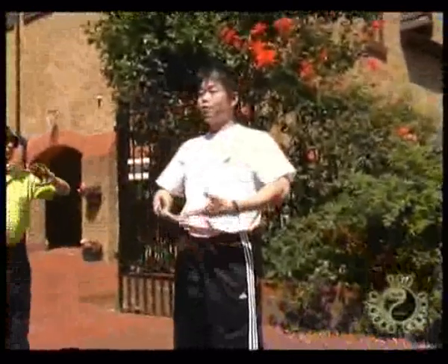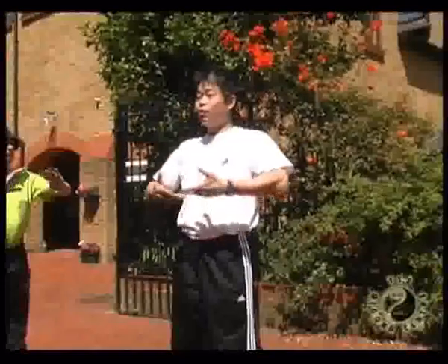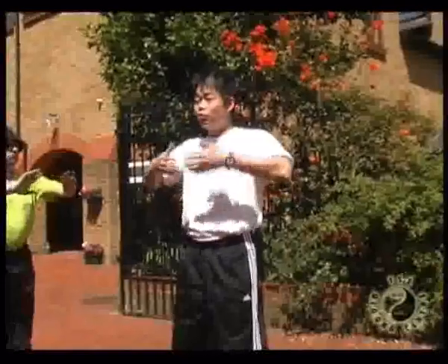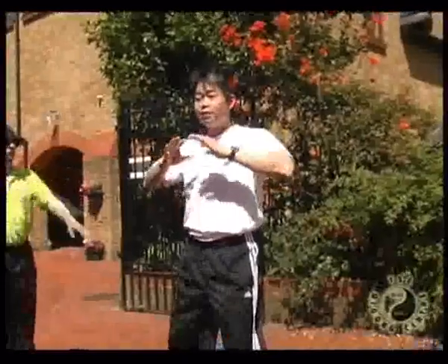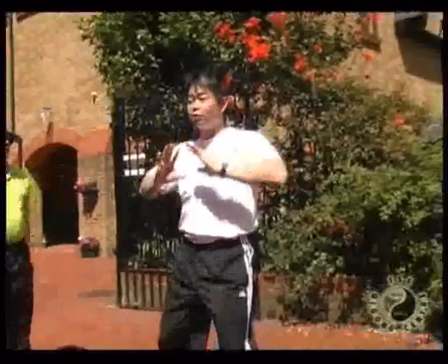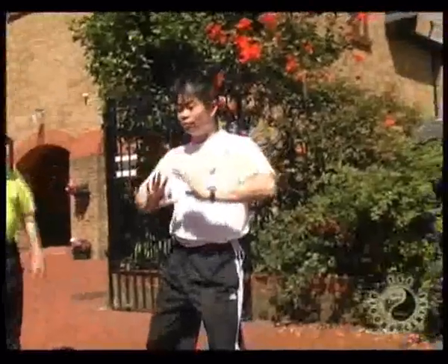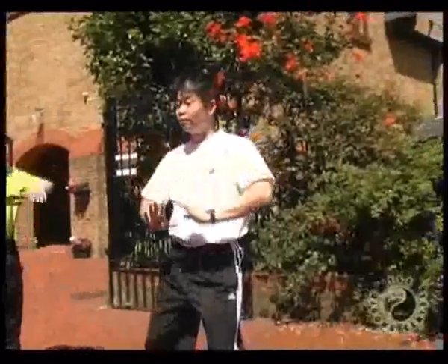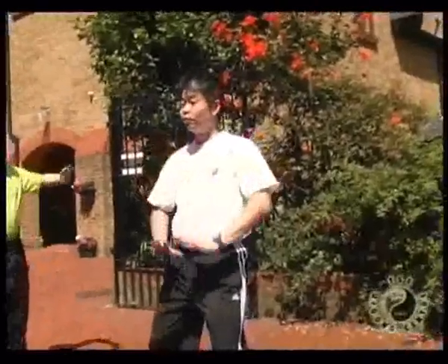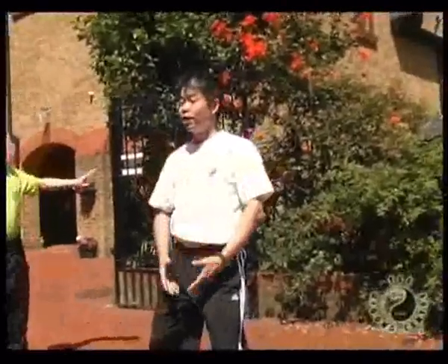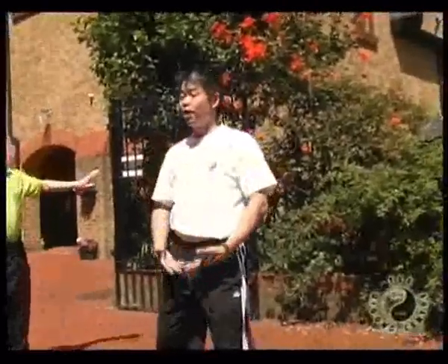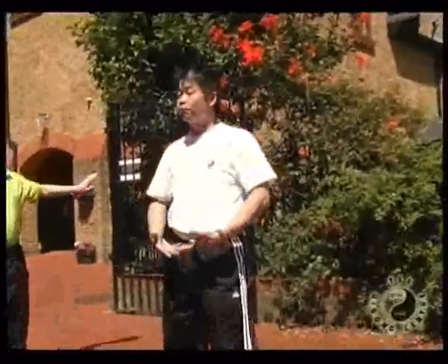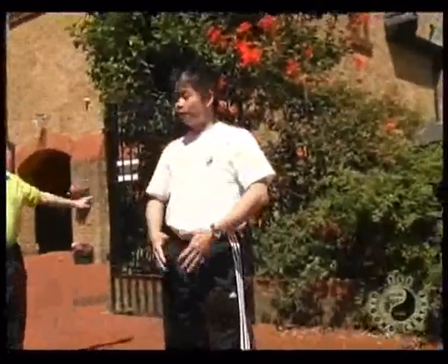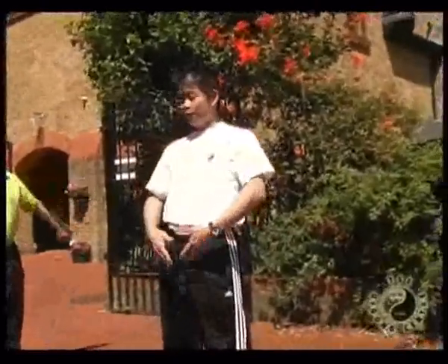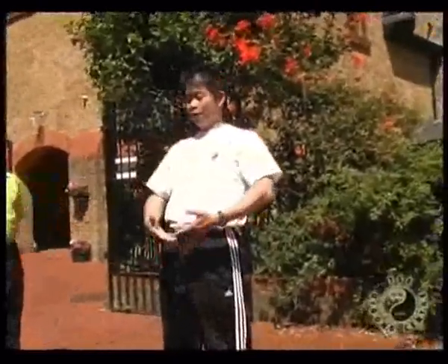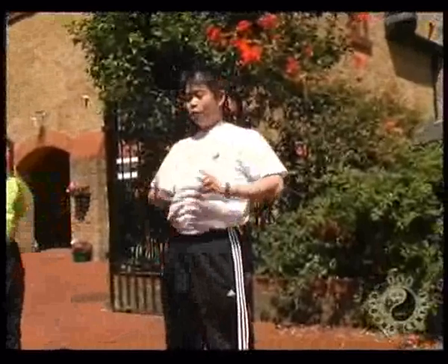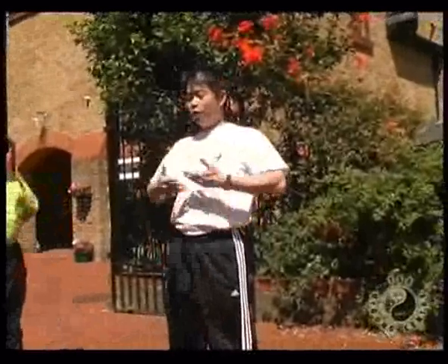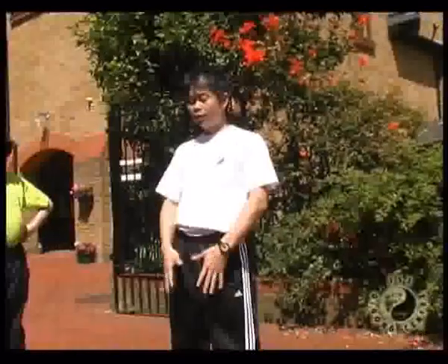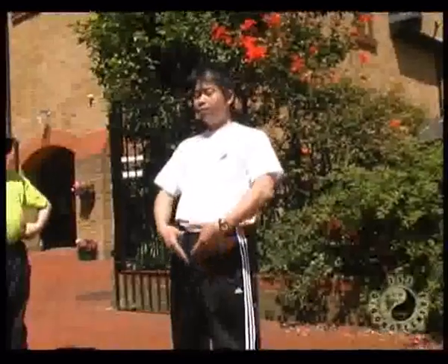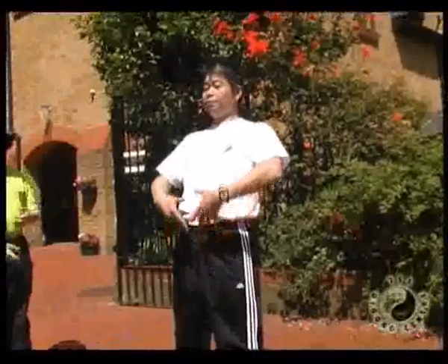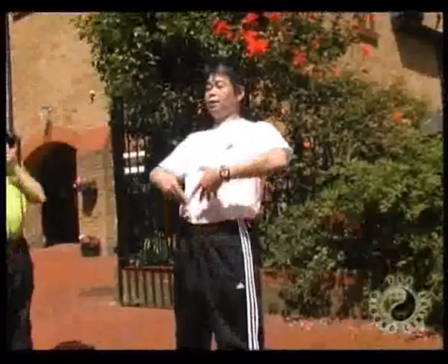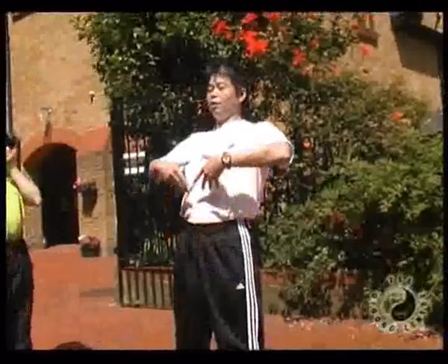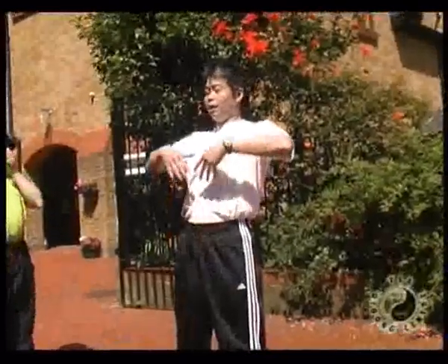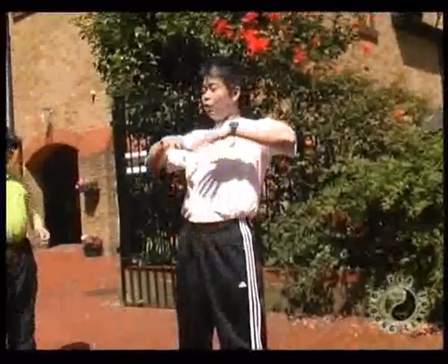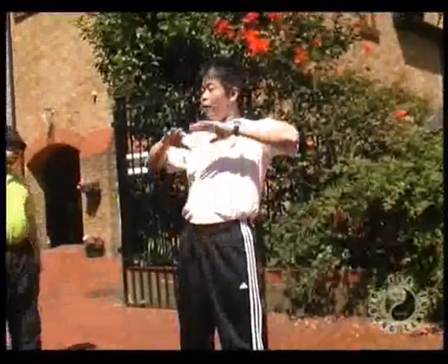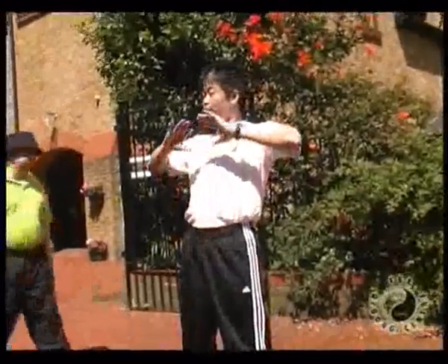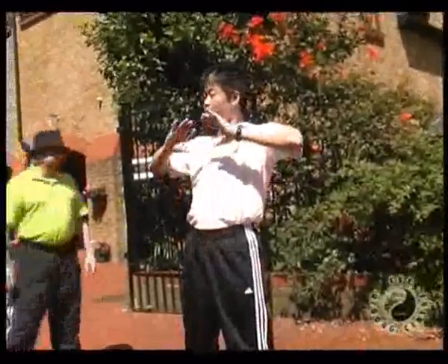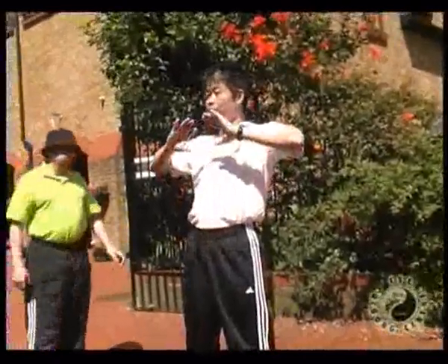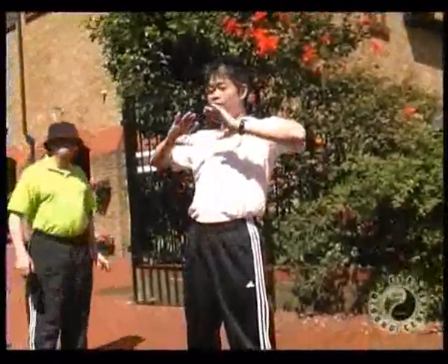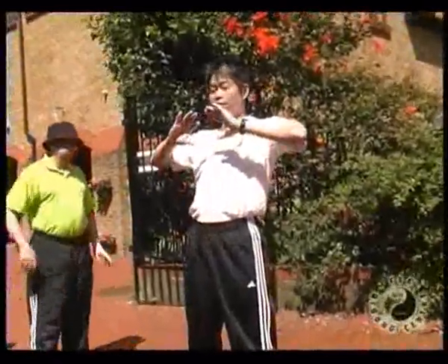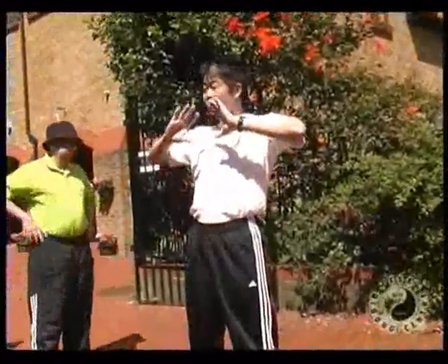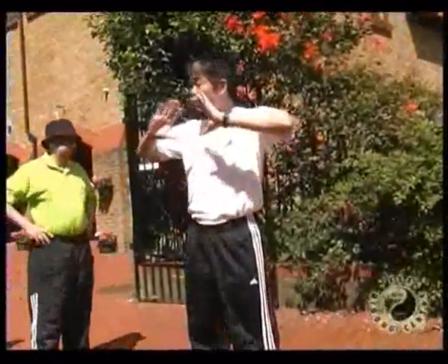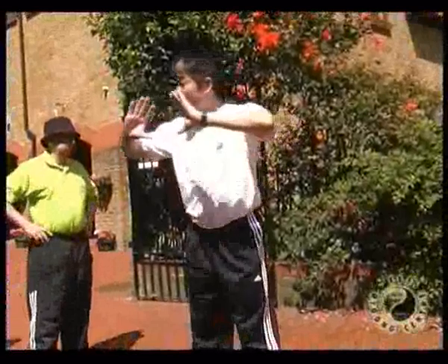That's why you need to do a balancing goal. So you see — up to here, up to here. And then turn your hands. You see? Good.